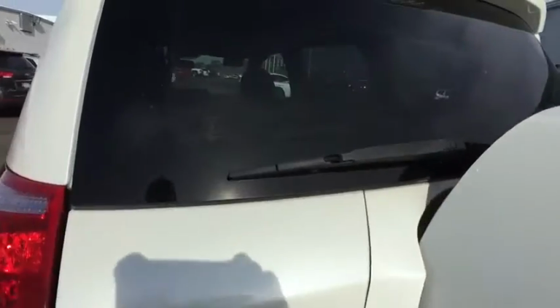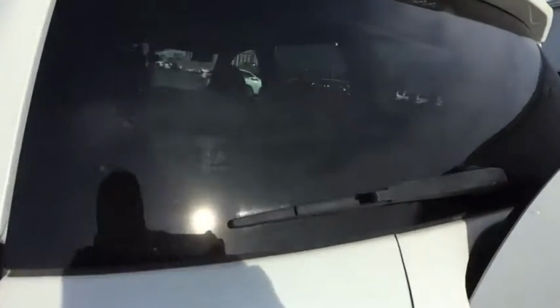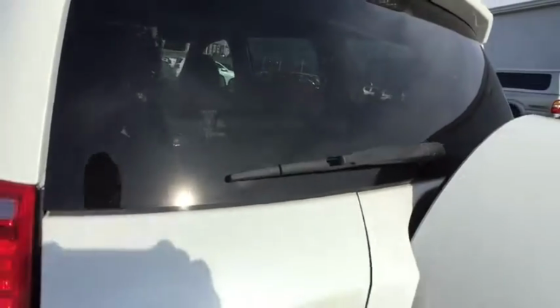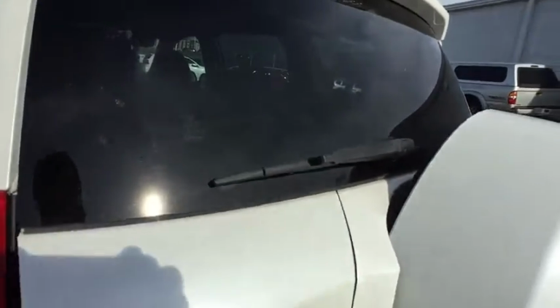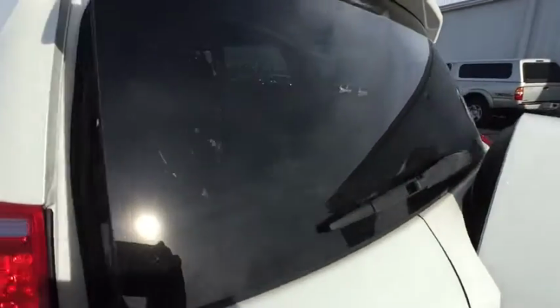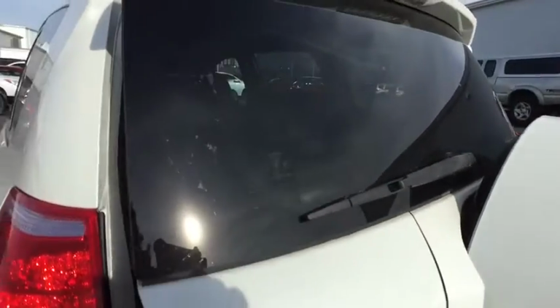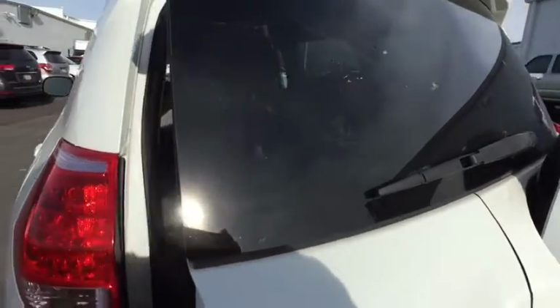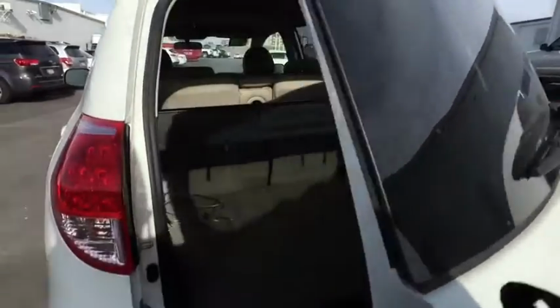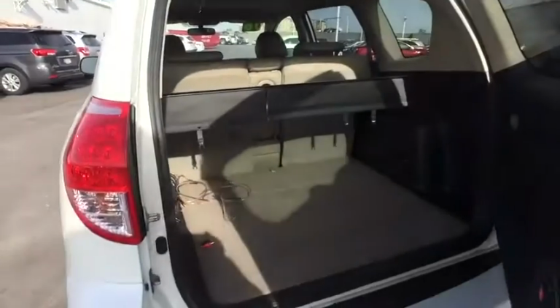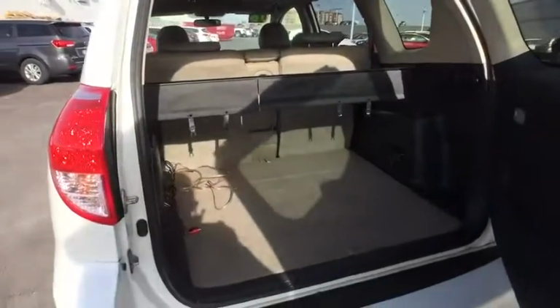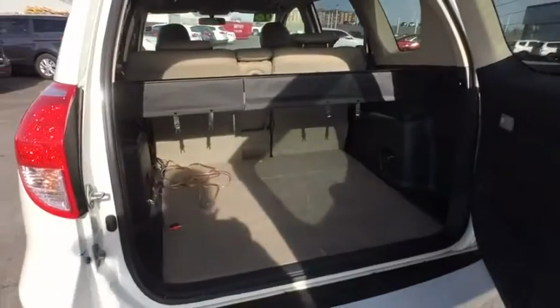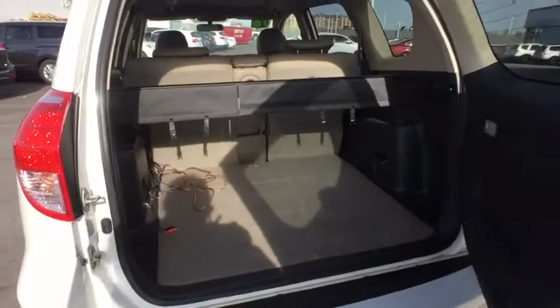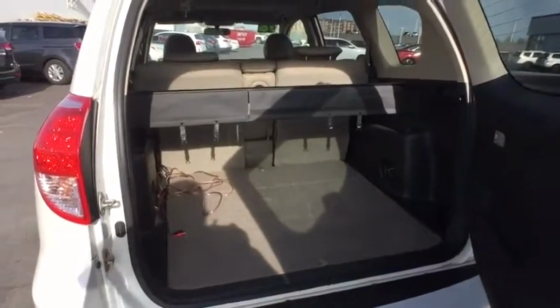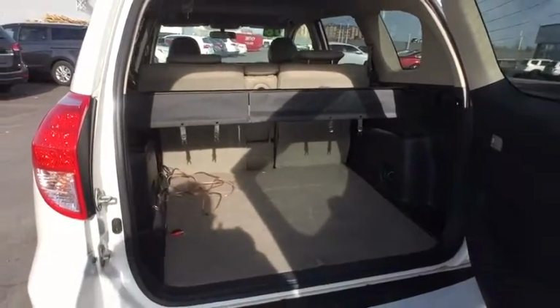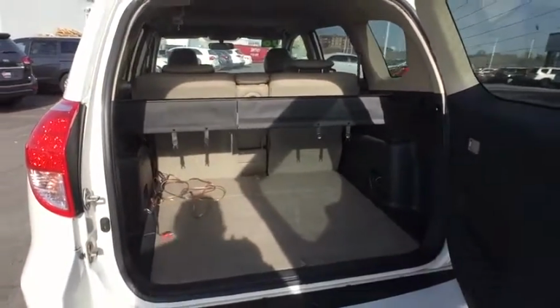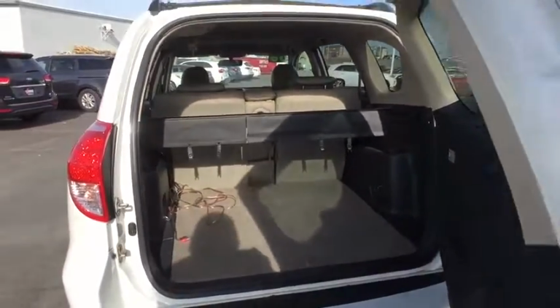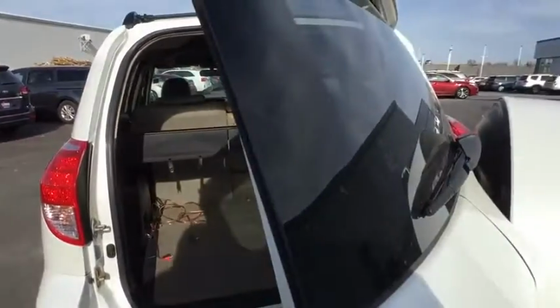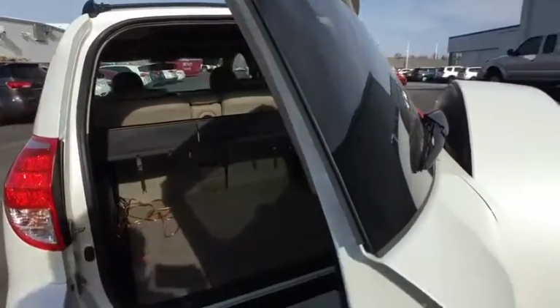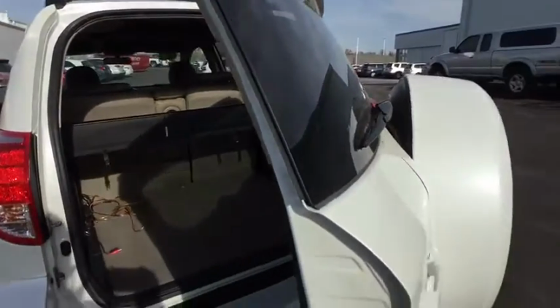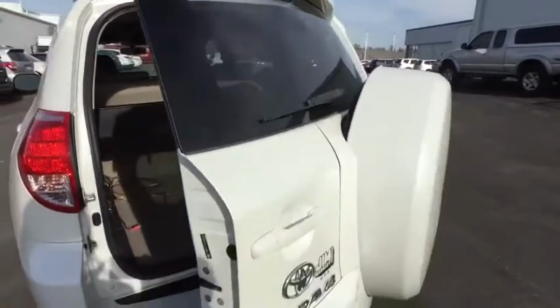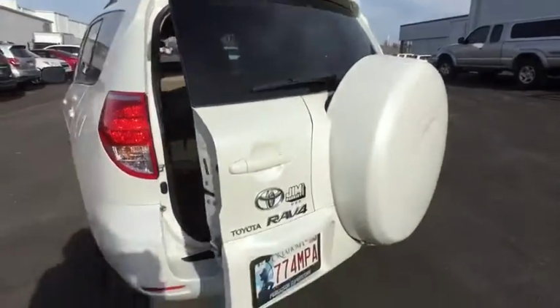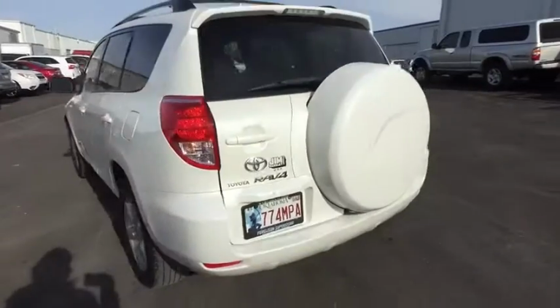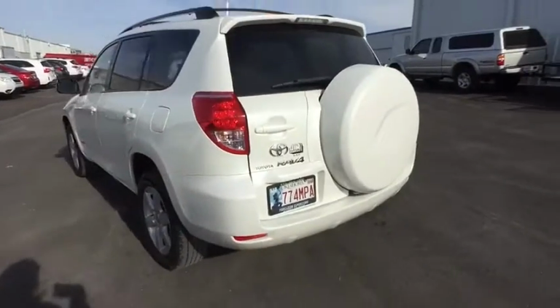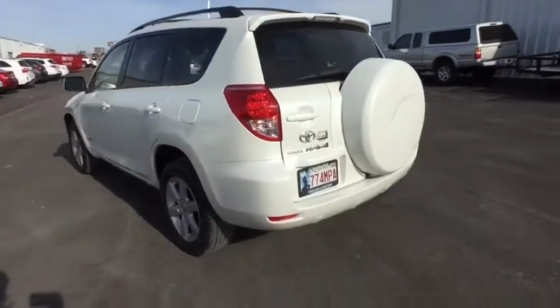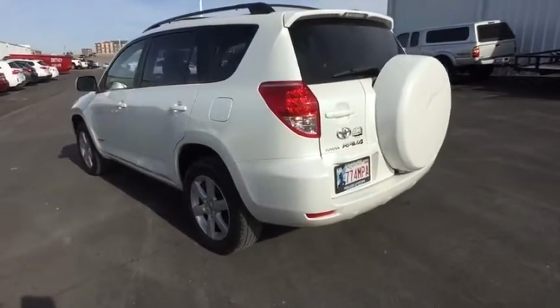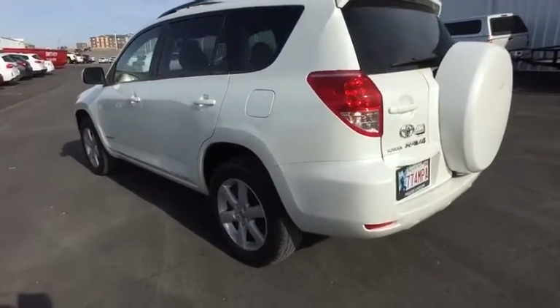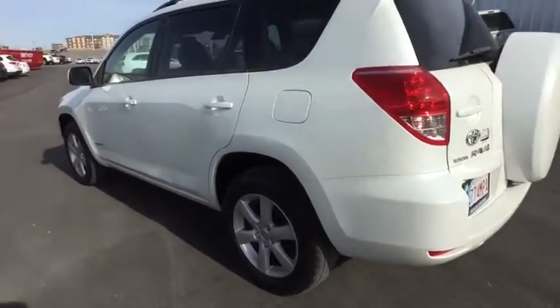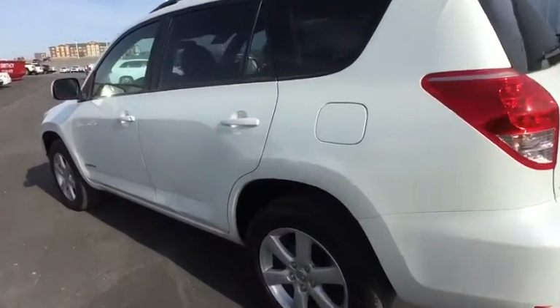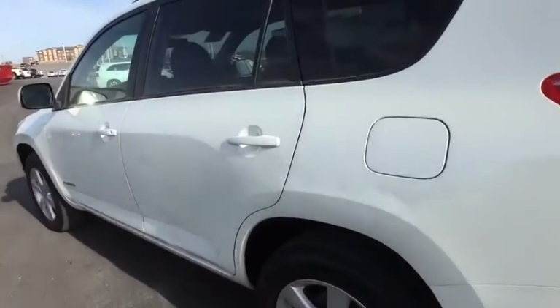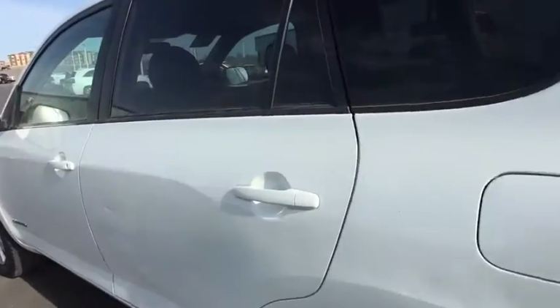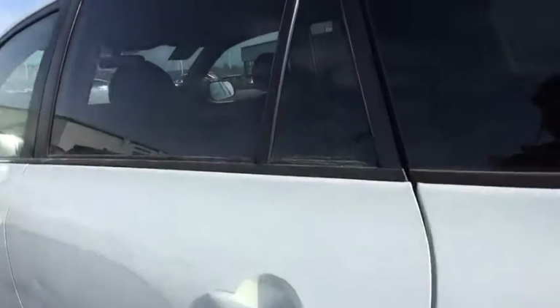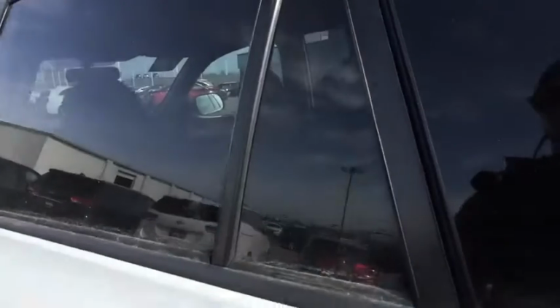Here are some of this vehicle's great options: CD changer, keyless entry, steering wheel audio controls, anti-lock braking system, traction control, stability control, leather-wrapped steering wheel, power steering, adjustable steering wheel, cruise control.